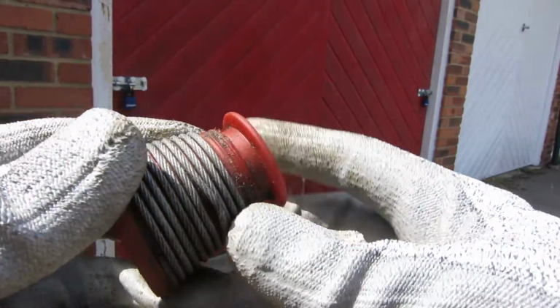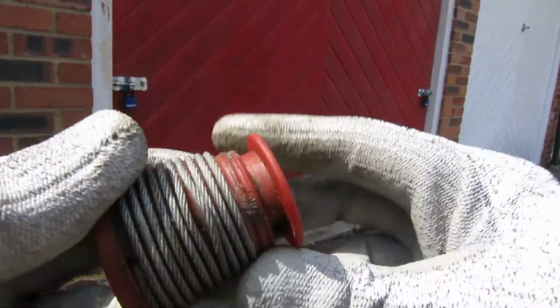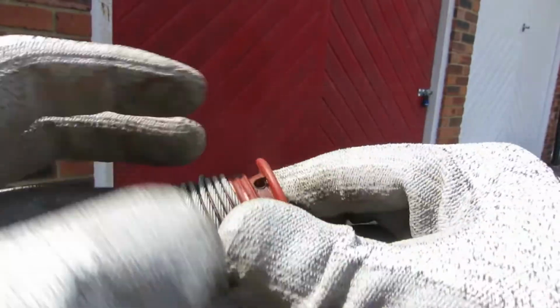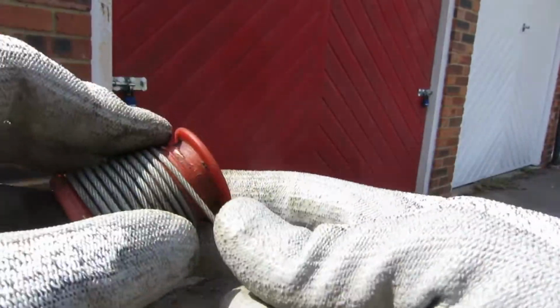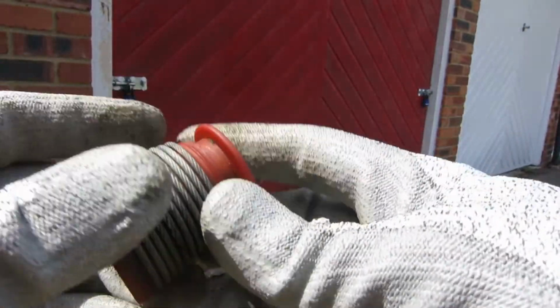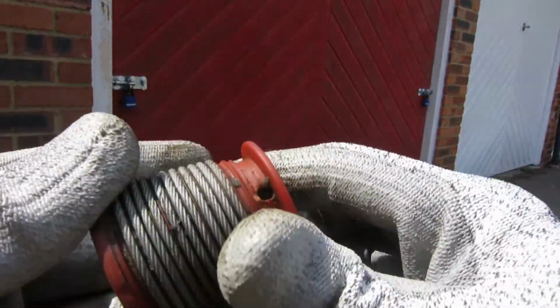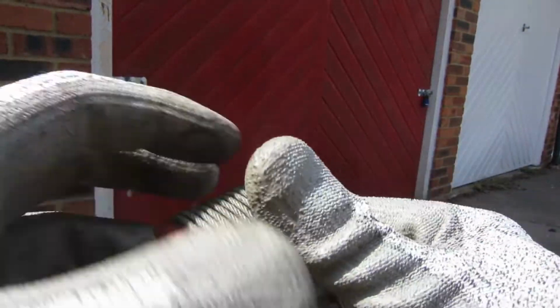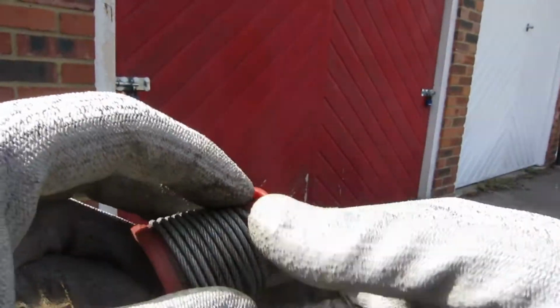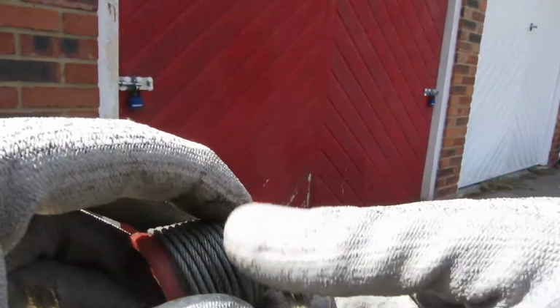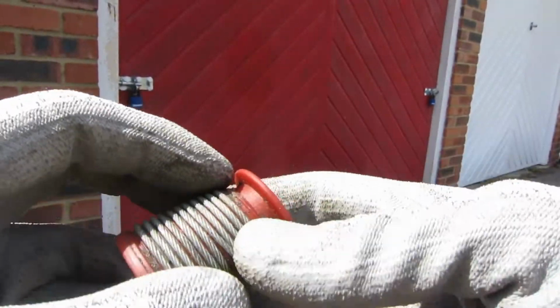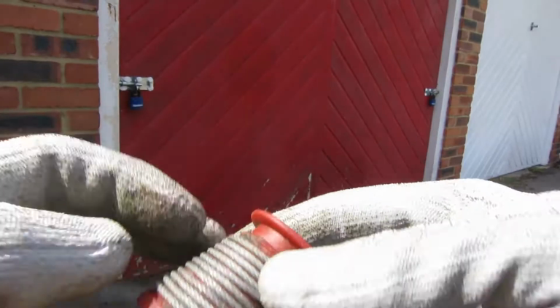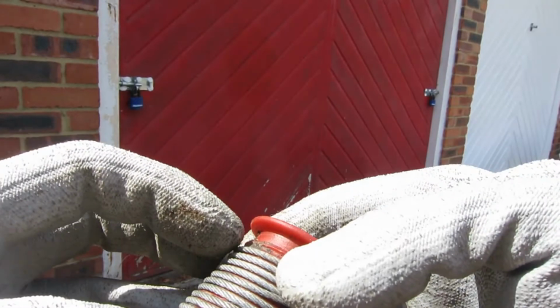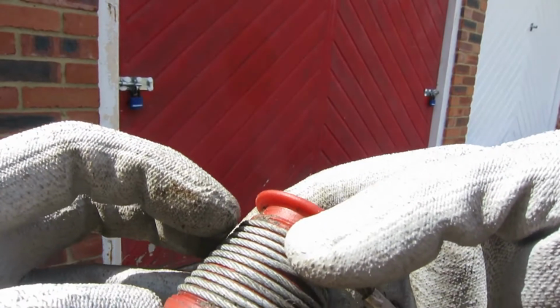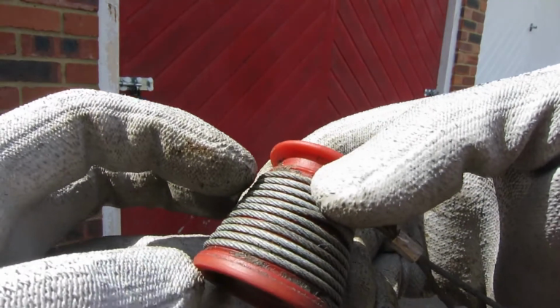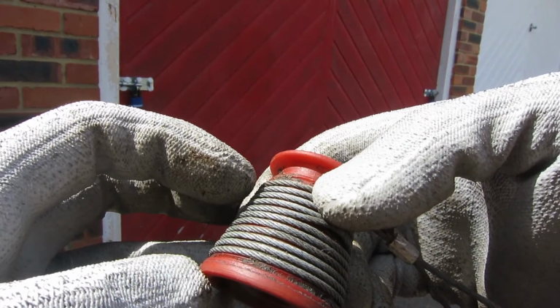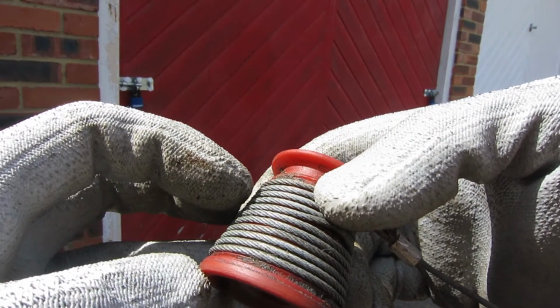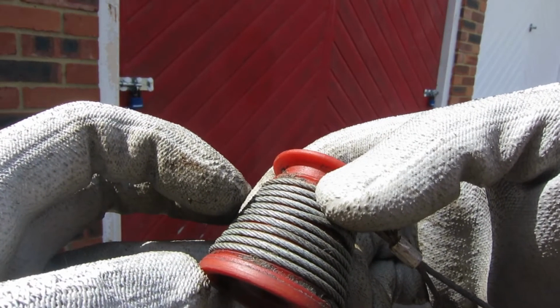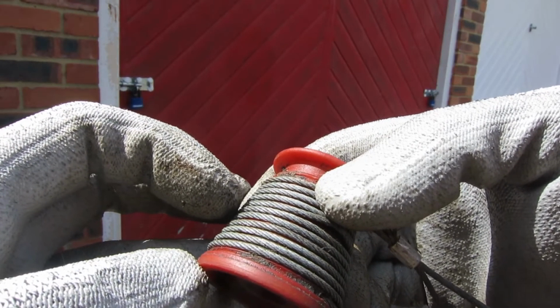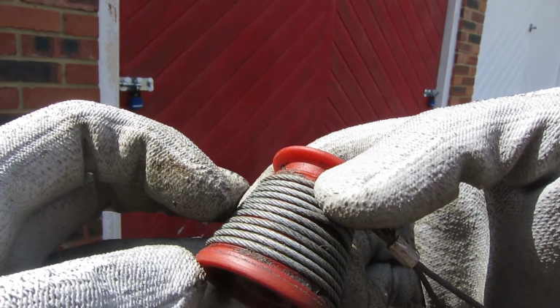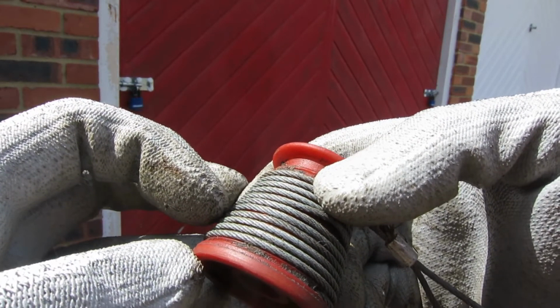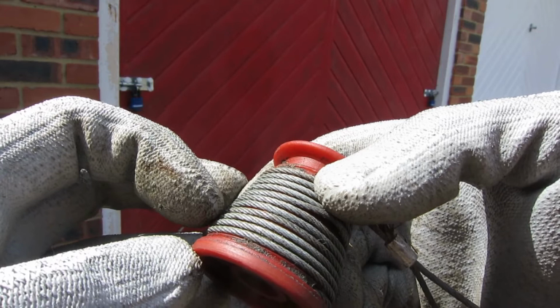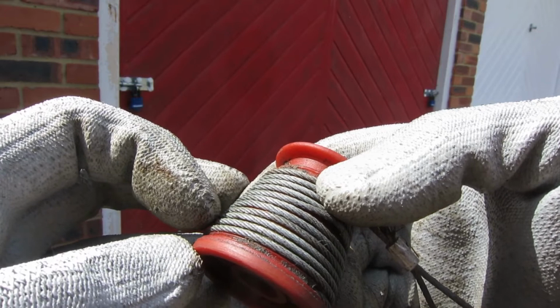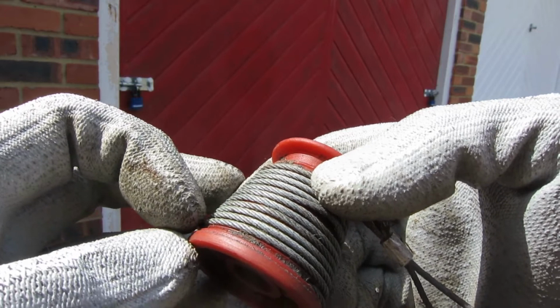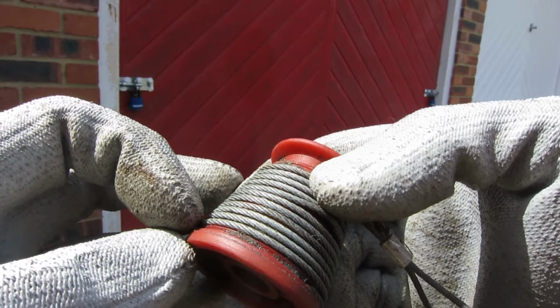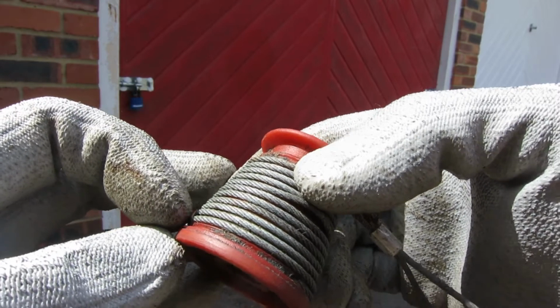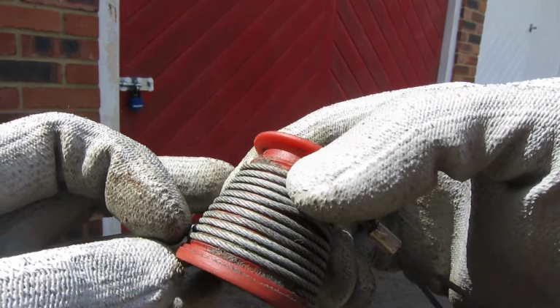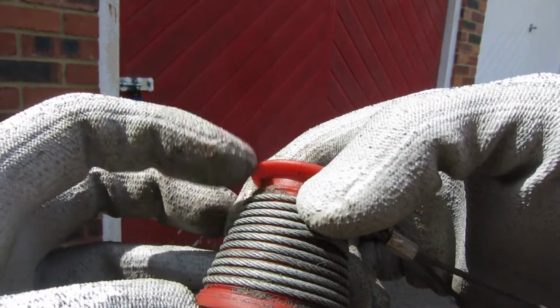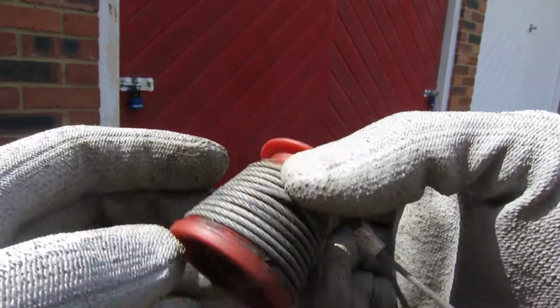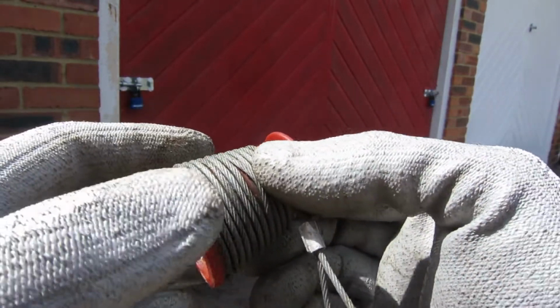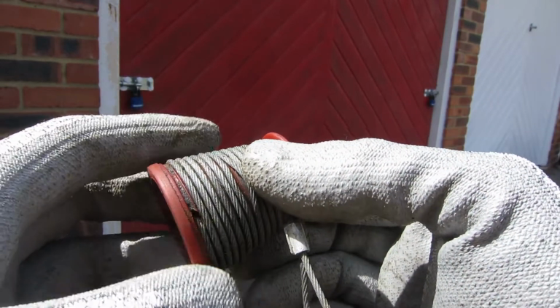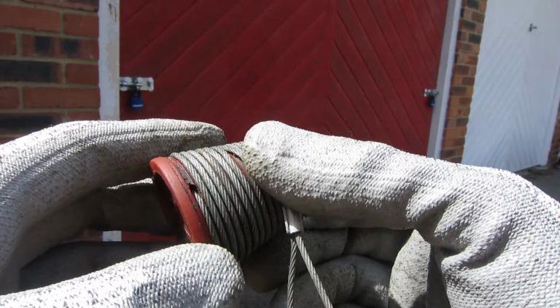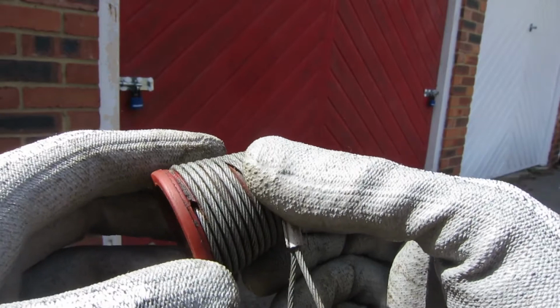When the door's in the rolled-up position, the coil looks like this. And as you unroll the door, the spring gives away the tension and unwinds. So this means when we tension up the spring, we need to have one, two, three, four, five, six, seven, eight, nine, ten — eleven wraps of tension, plus a bit of slack for whatever's at the top of the door.